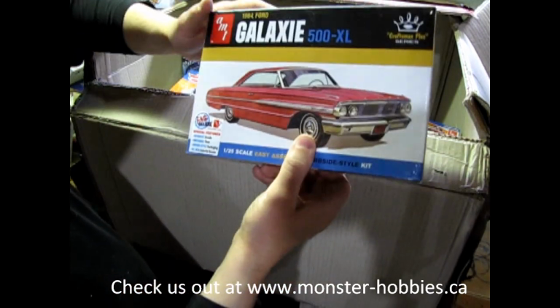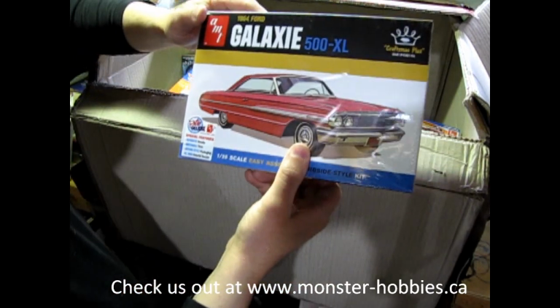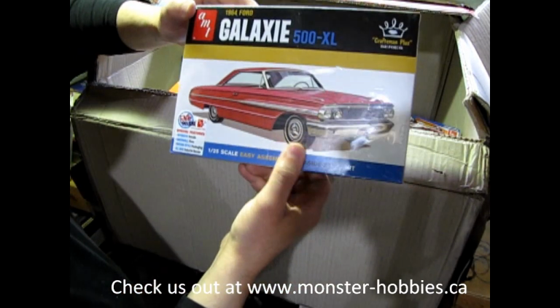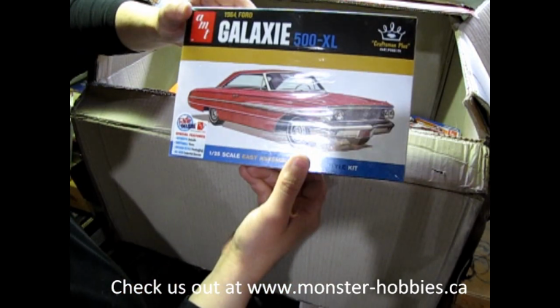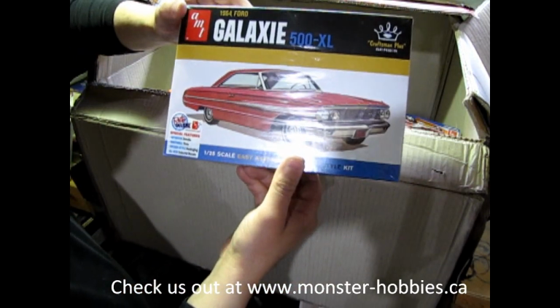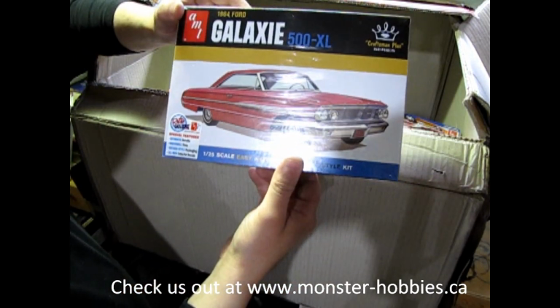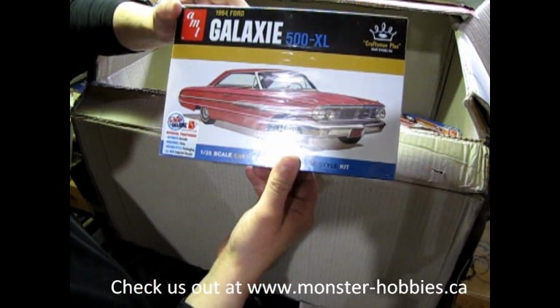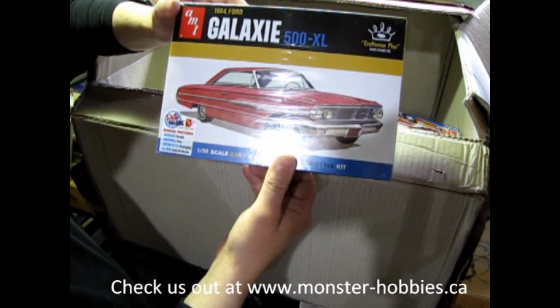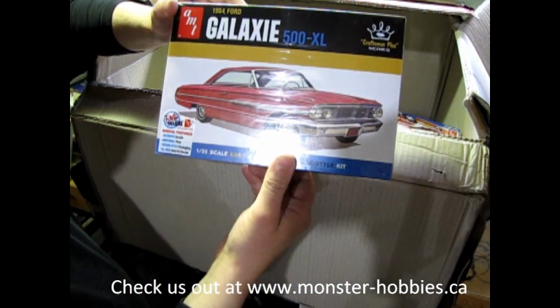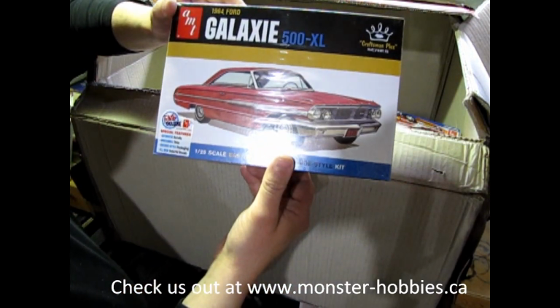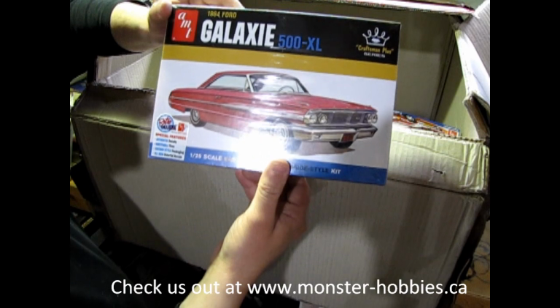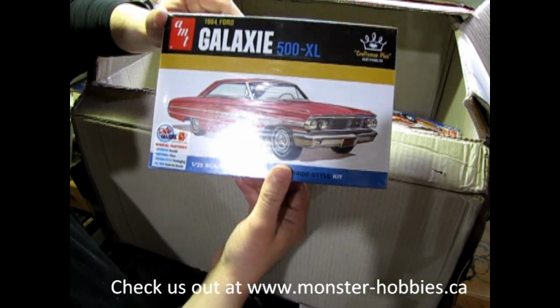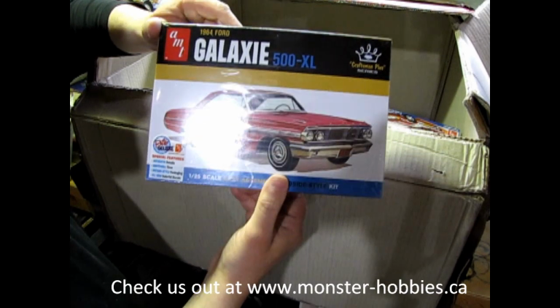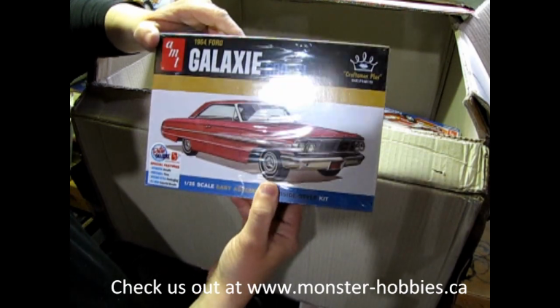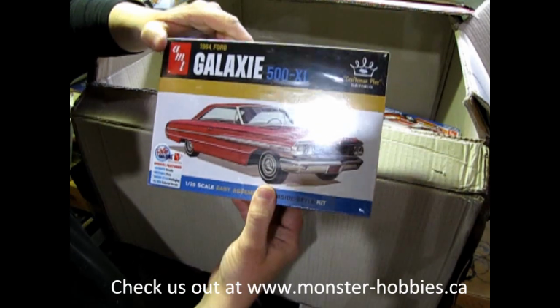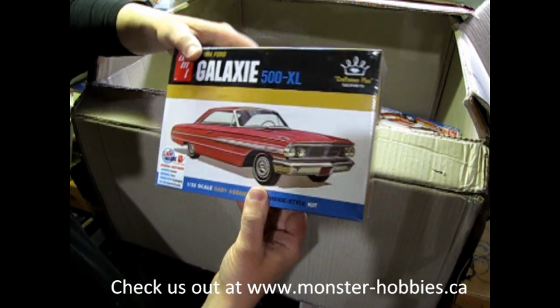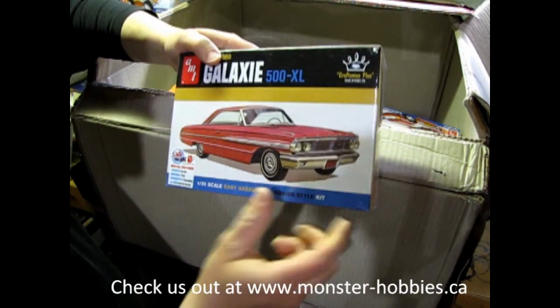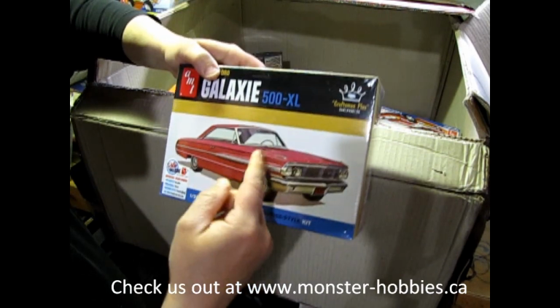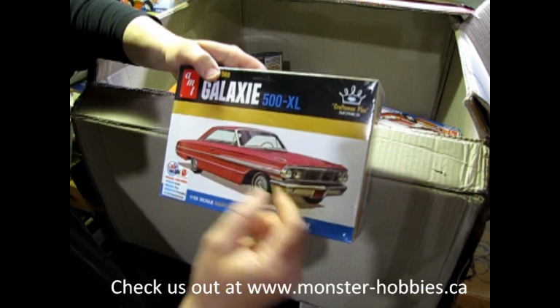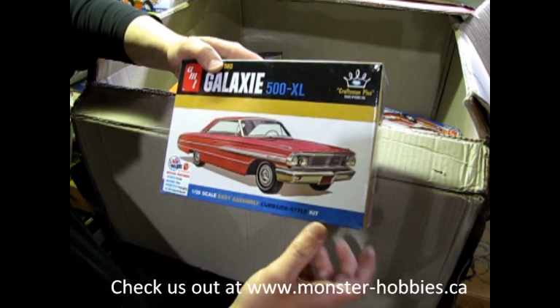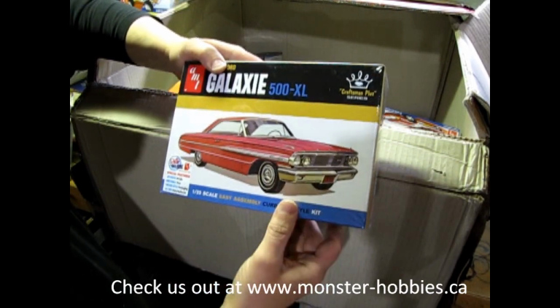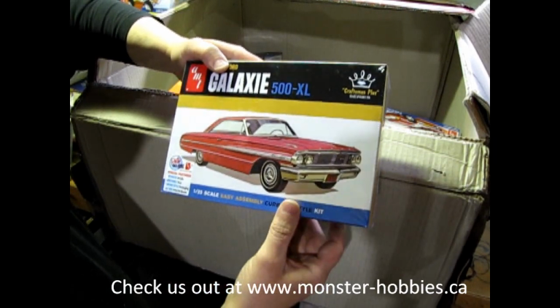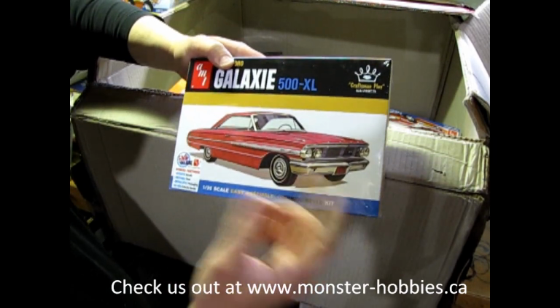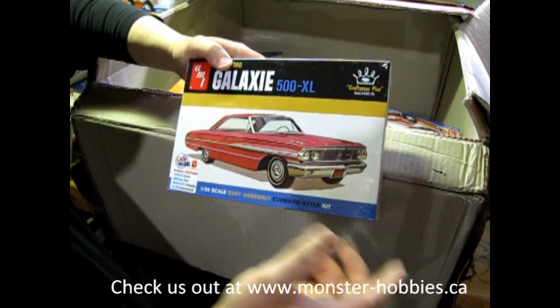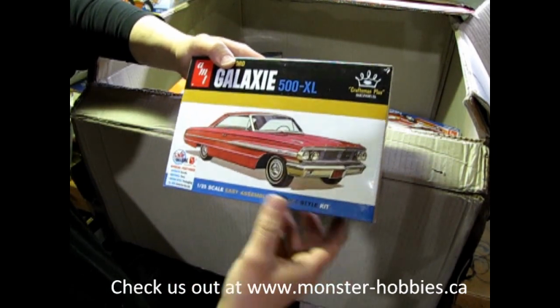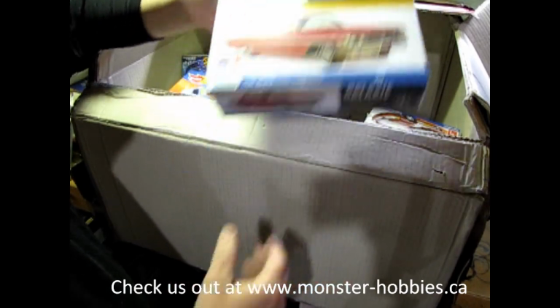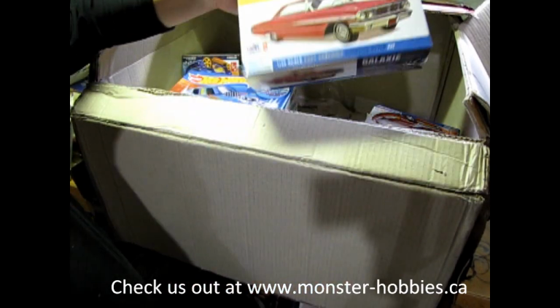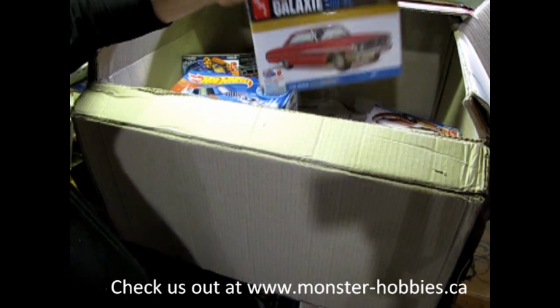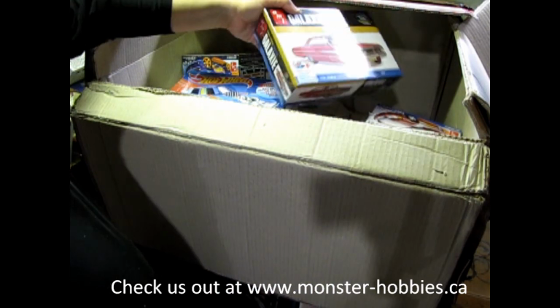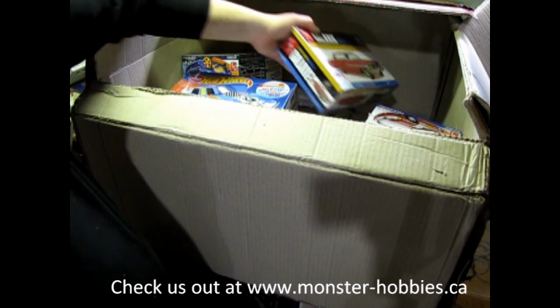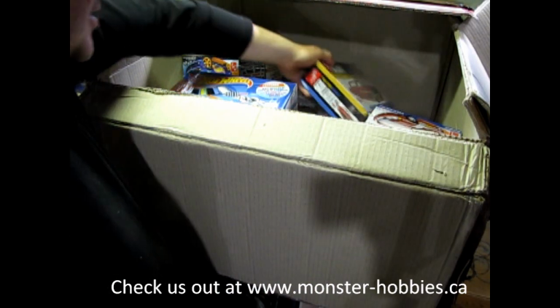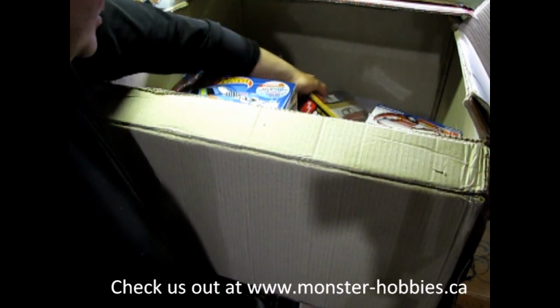Finally, I've got the AMT 64 Galaxy 500 XL. I got this one for myself, but they didn't send it in the last order — so that's why it's here.